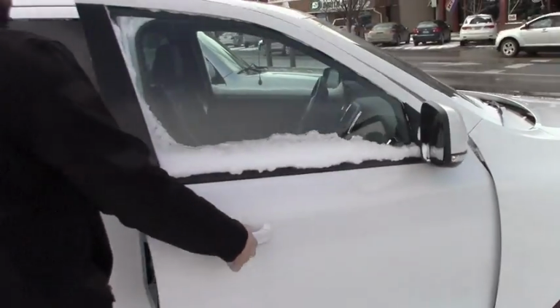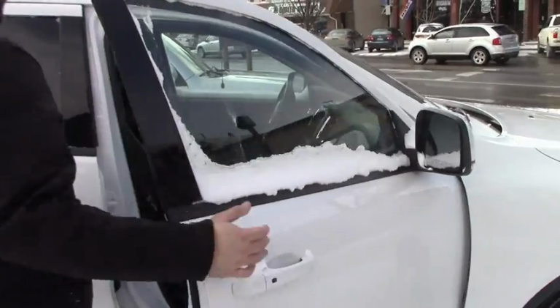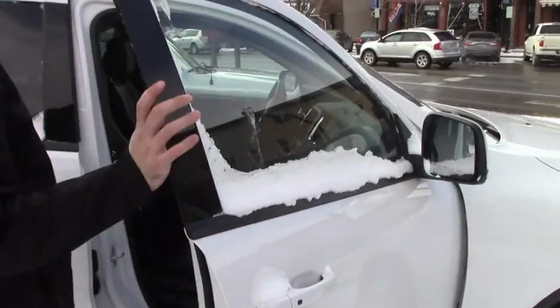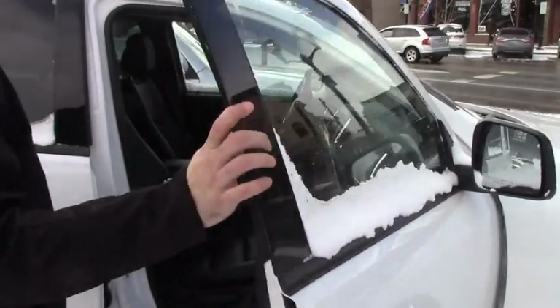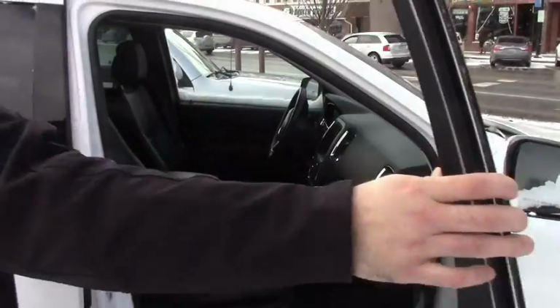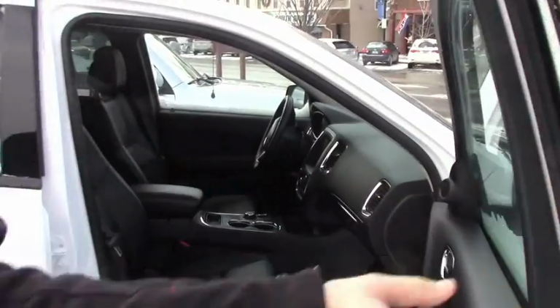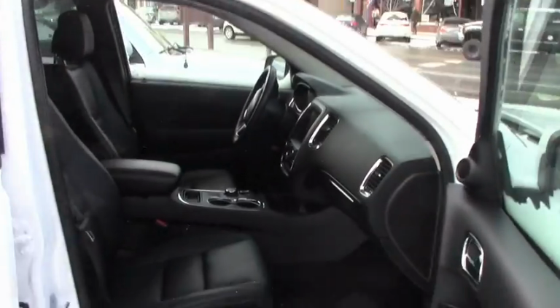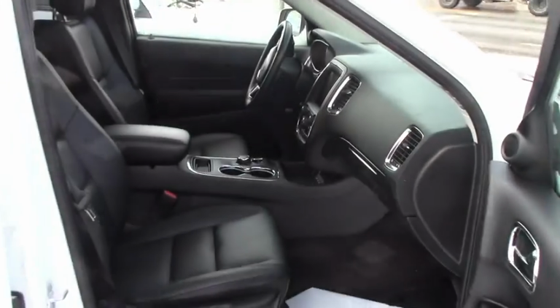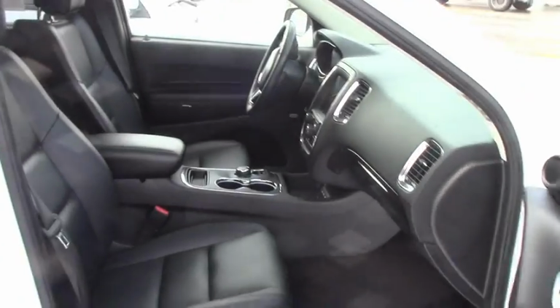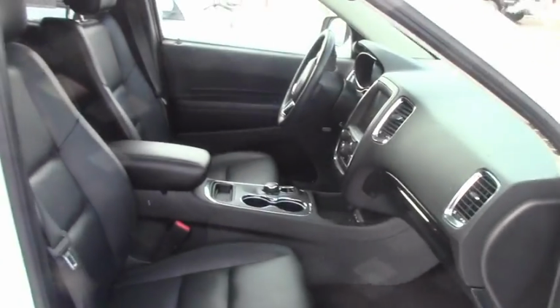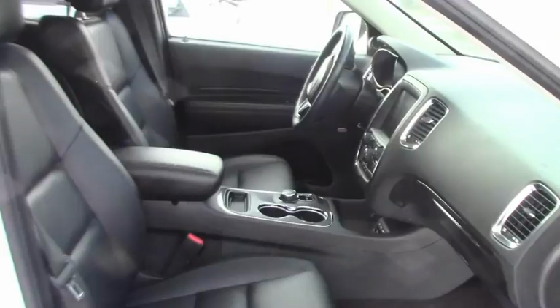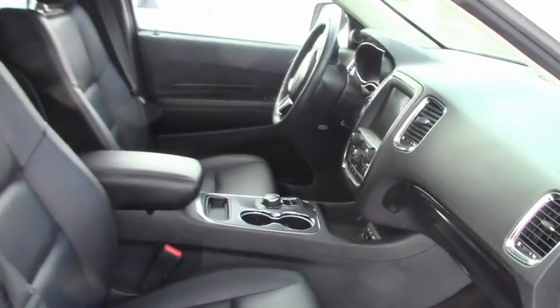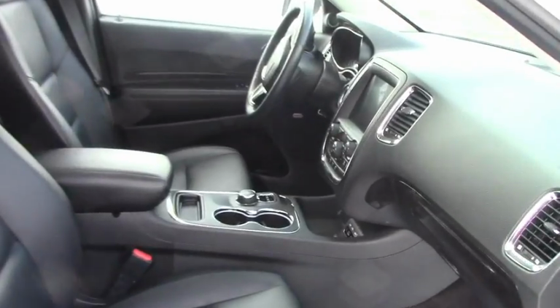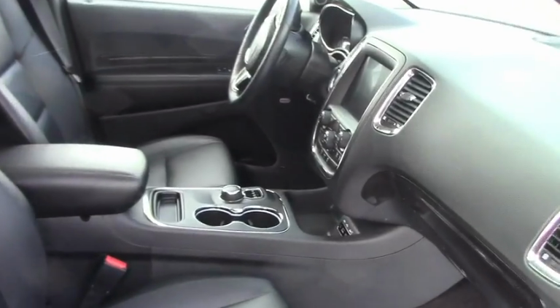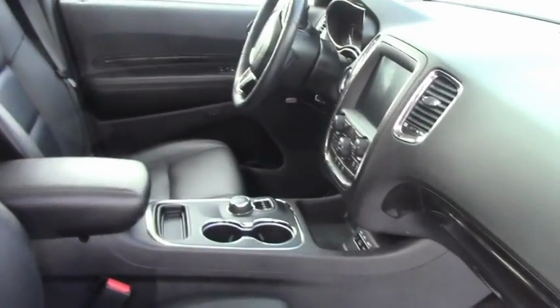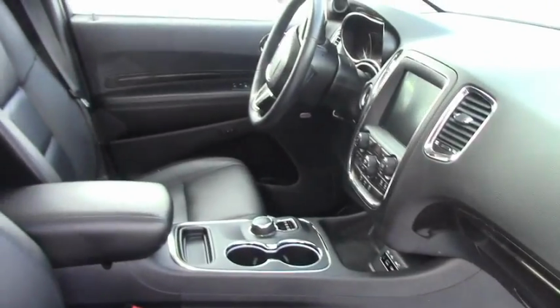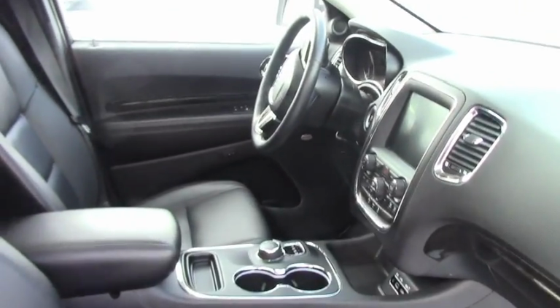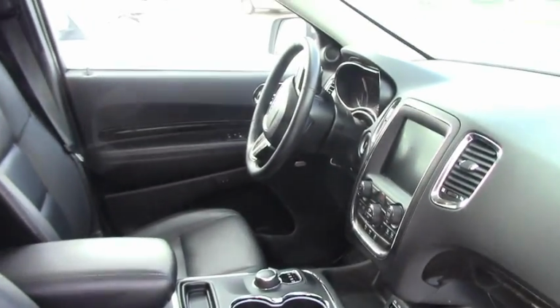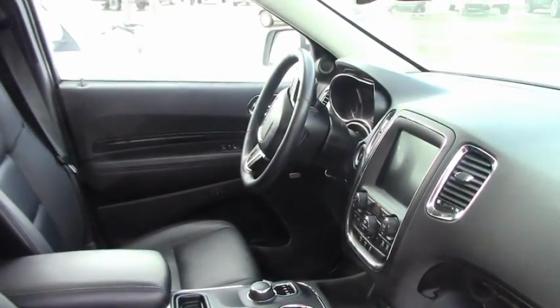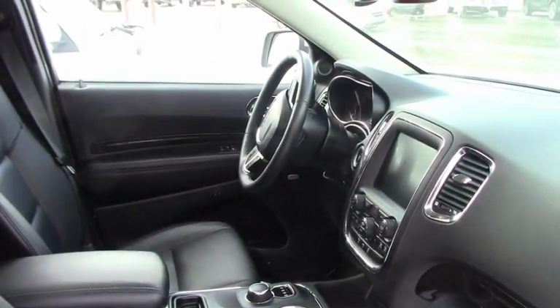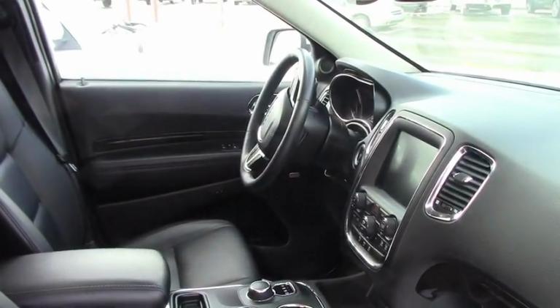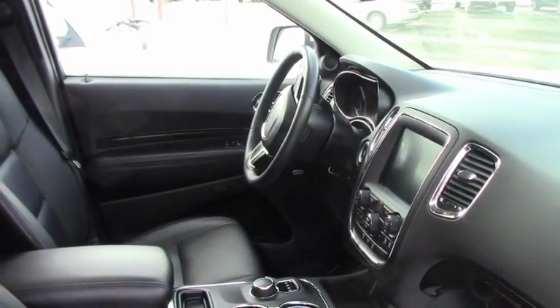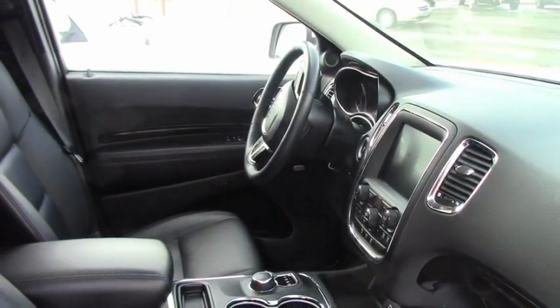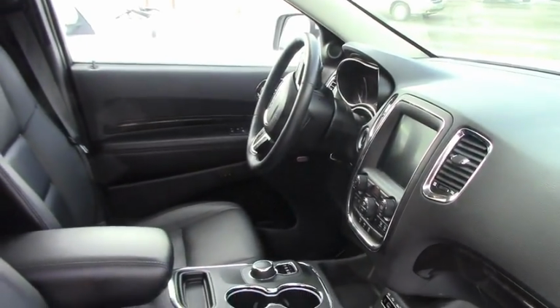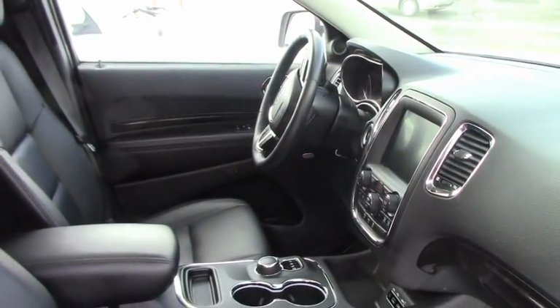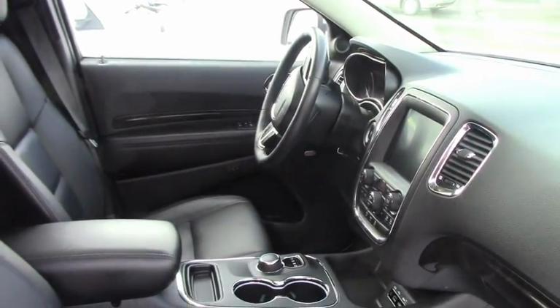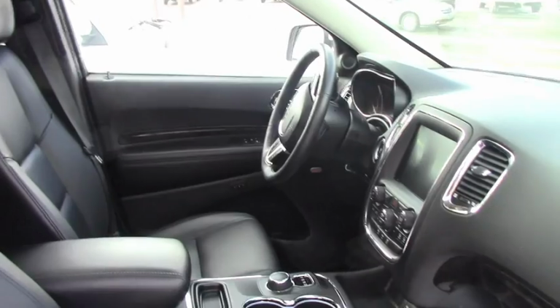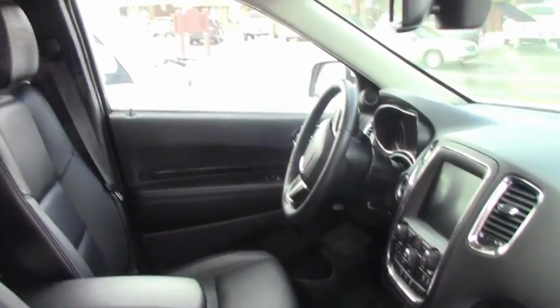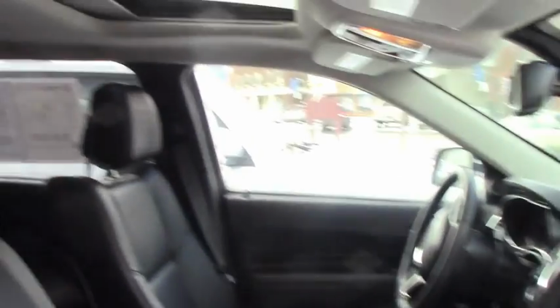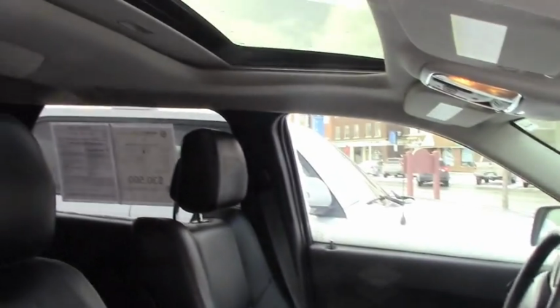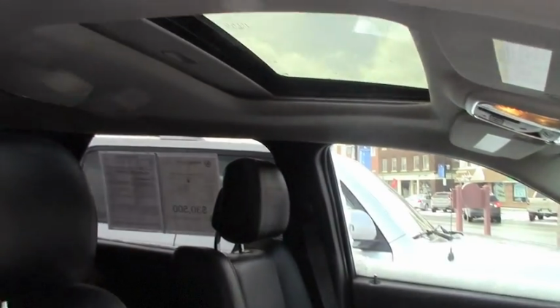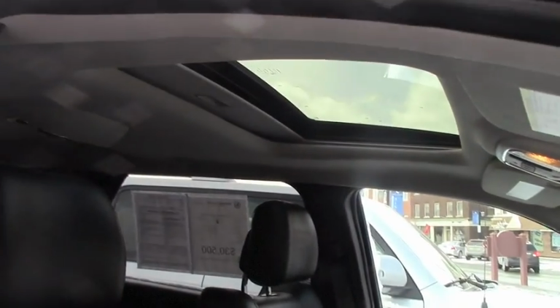Quick peak on the inside — leather heated seats in the front, power locks, power windows, power mirrors. You do have a panoramic moon roof and a 9 inch screen in there.